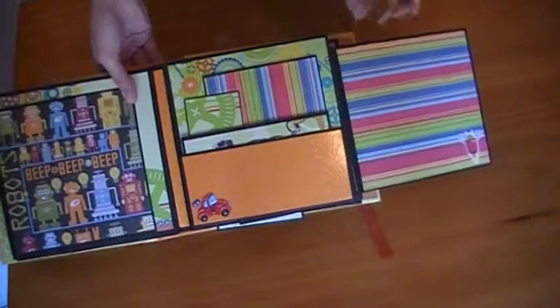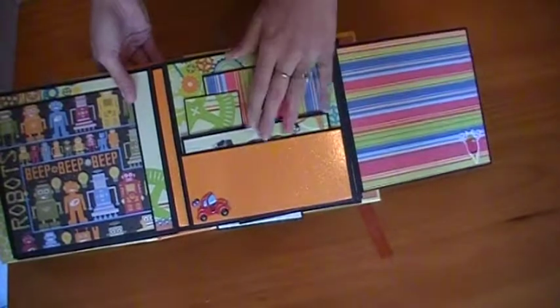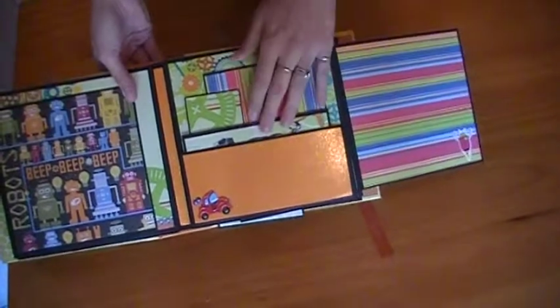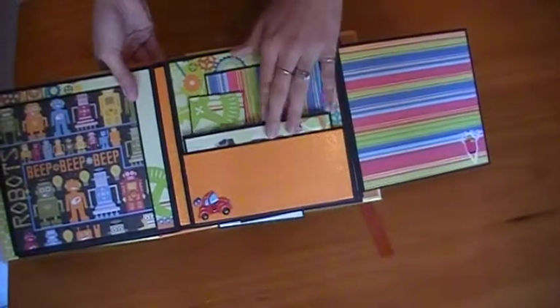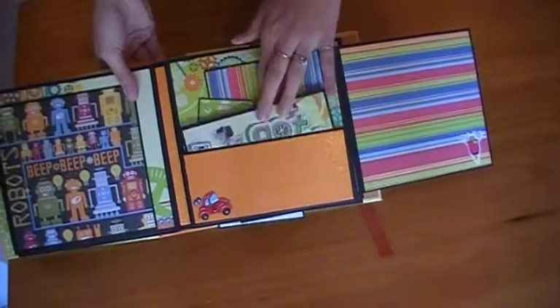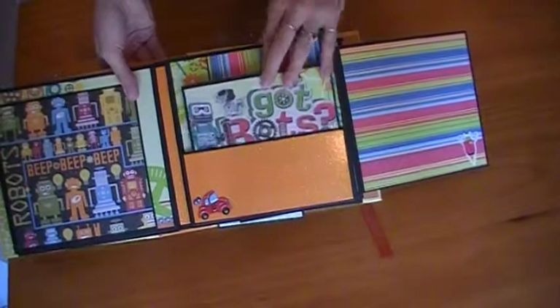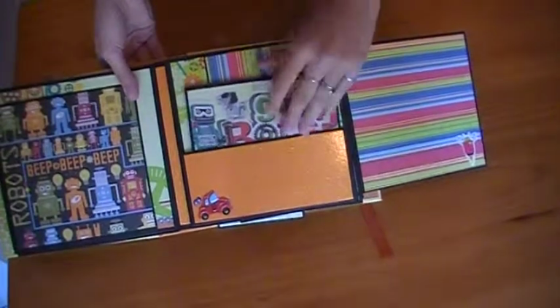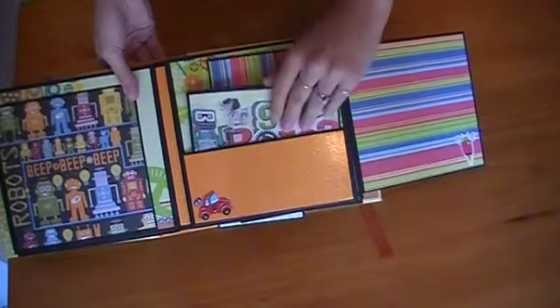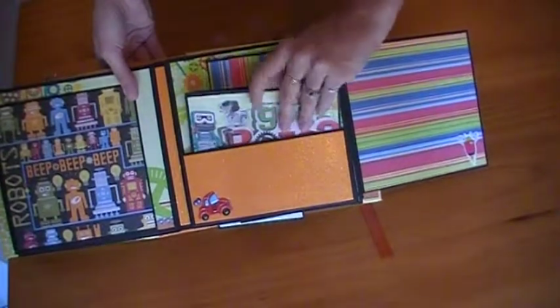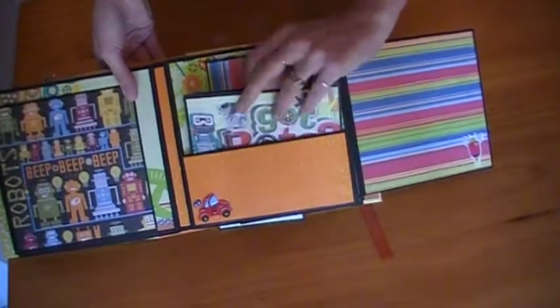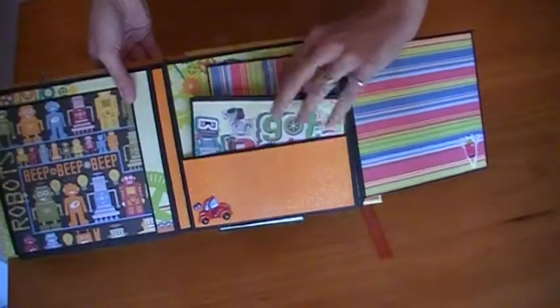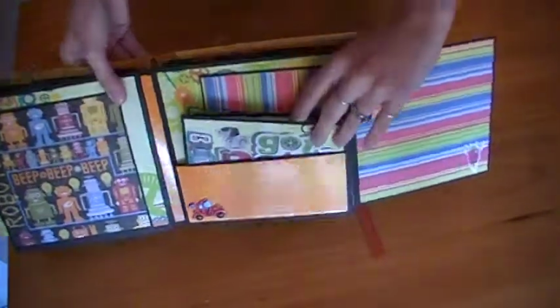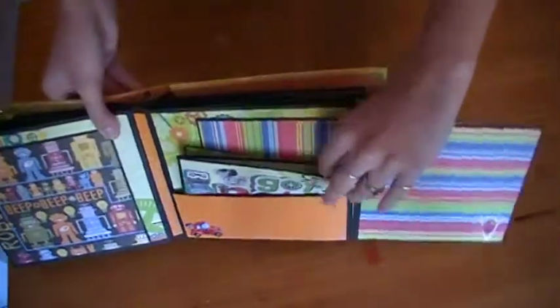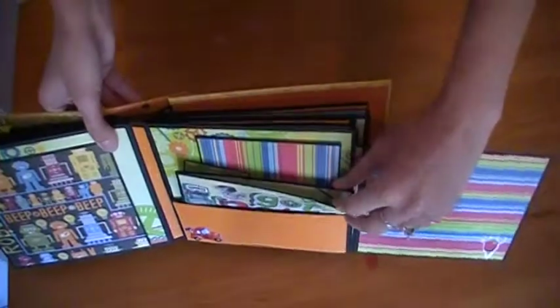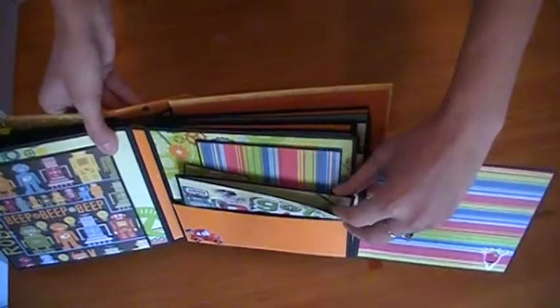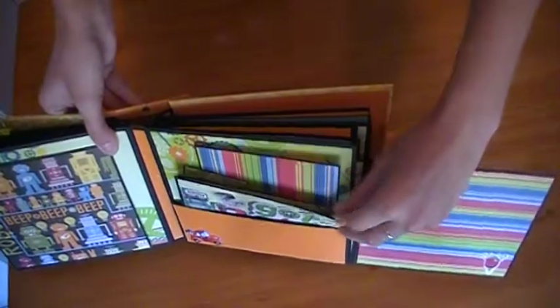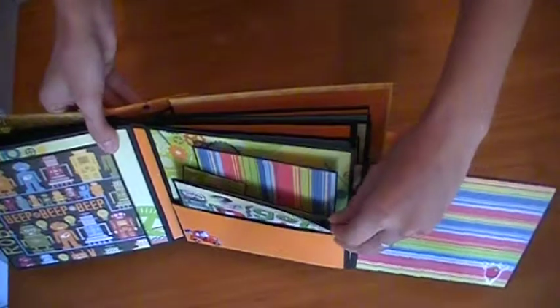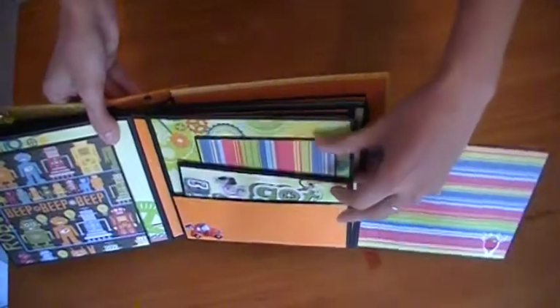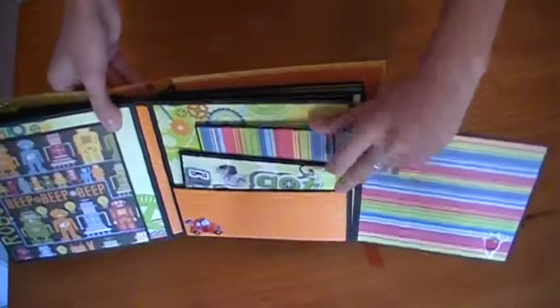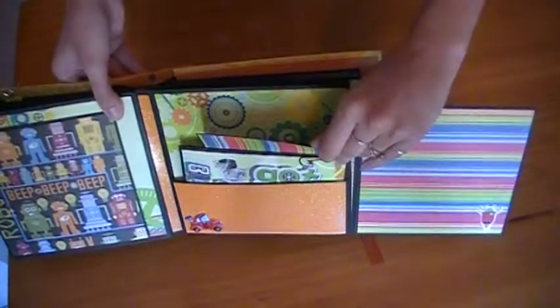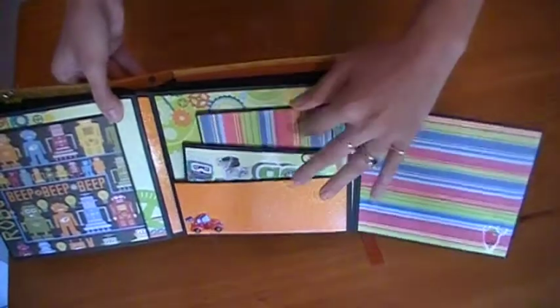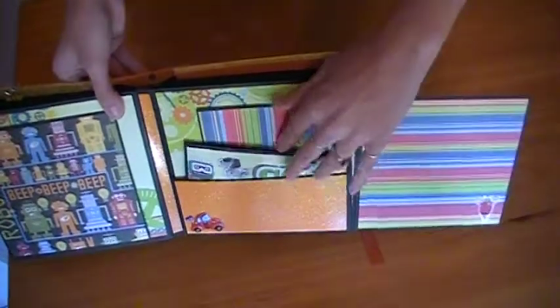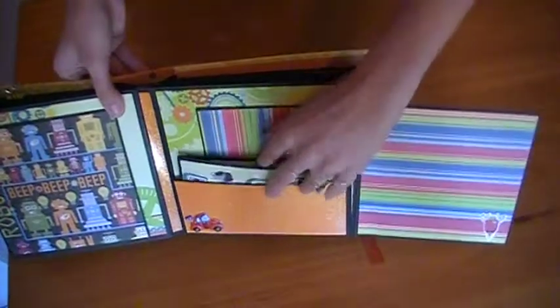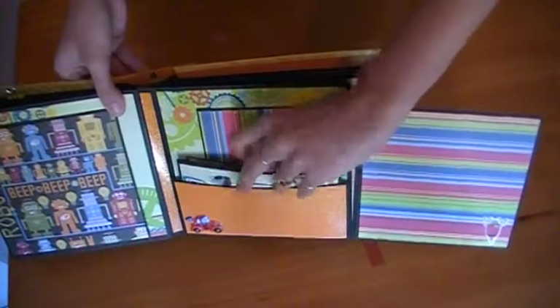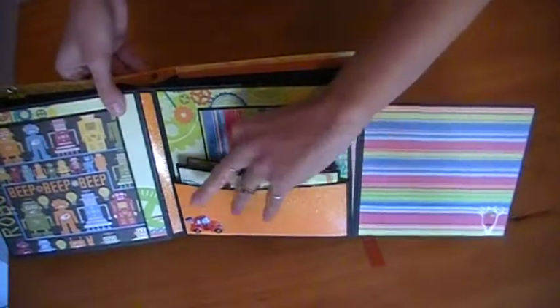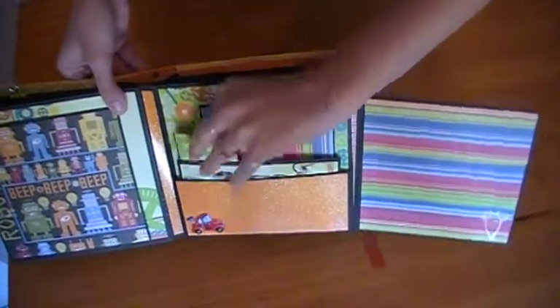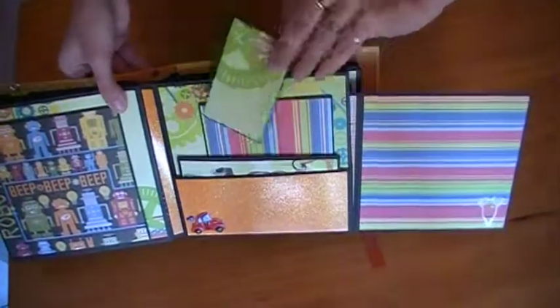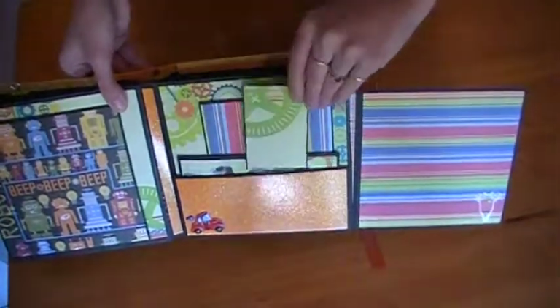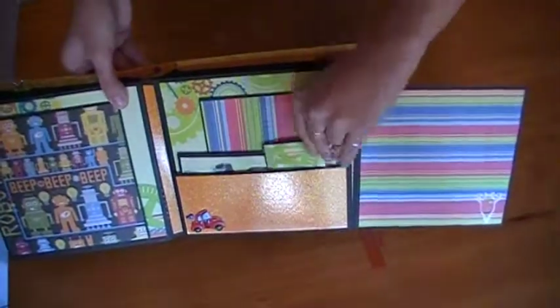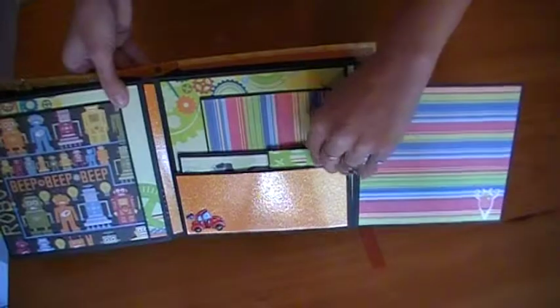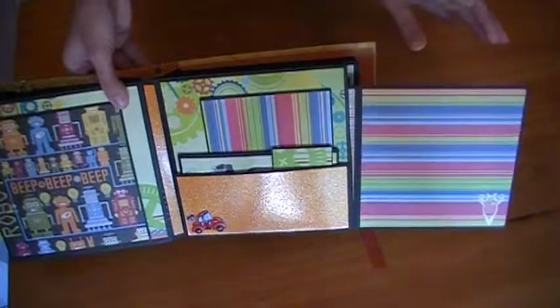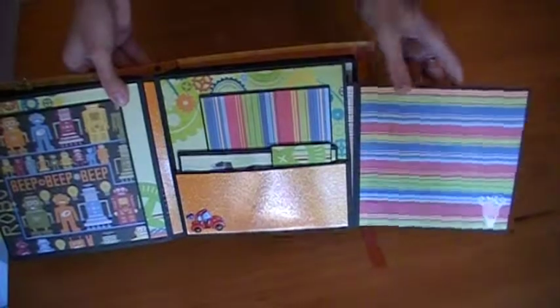There are some more photo mats in here. This is a photo mat book — you can kind of see it's got four in it. Some large photo mats, some other smaller ones, like little journaling tags.